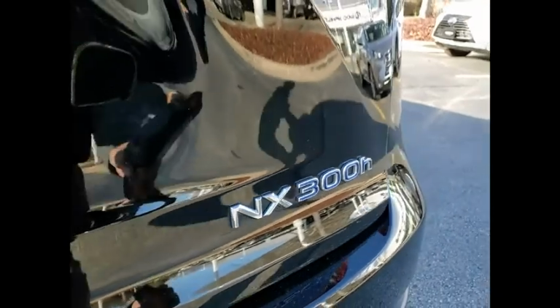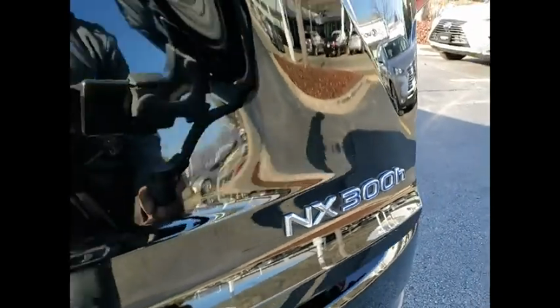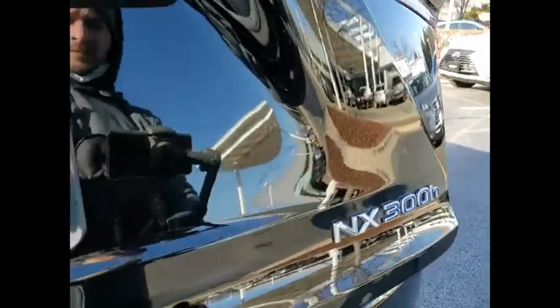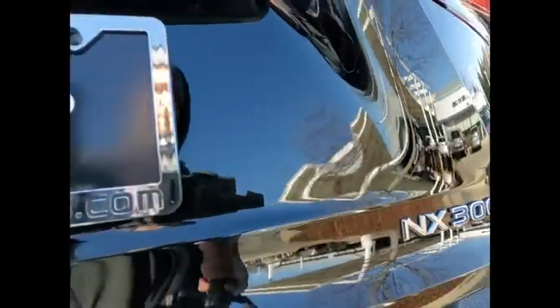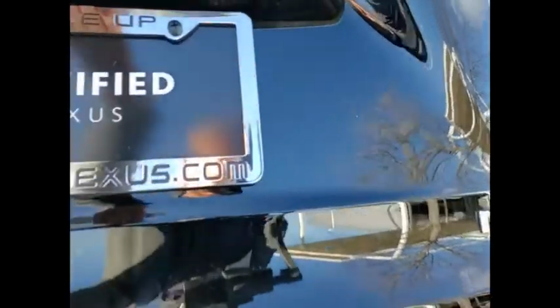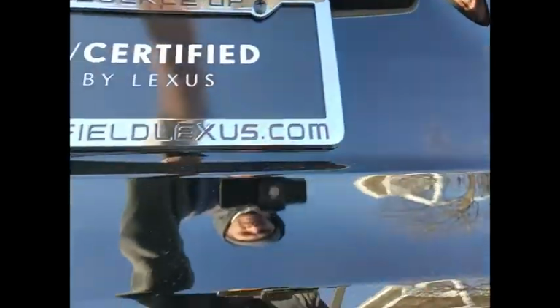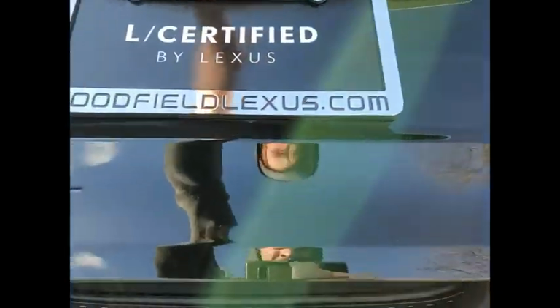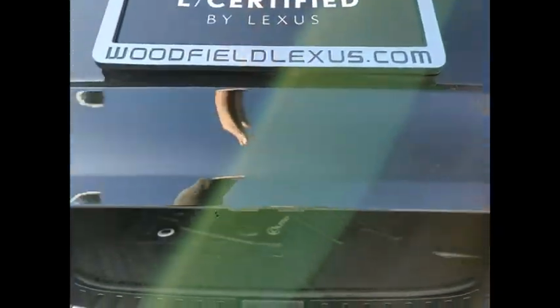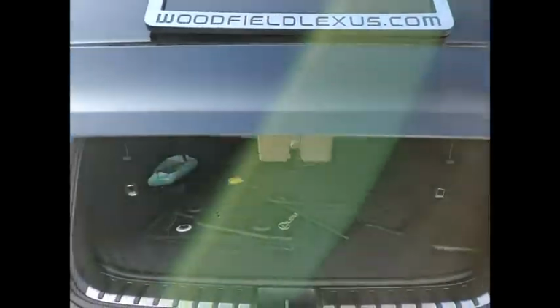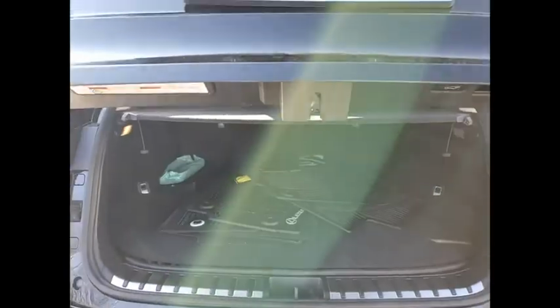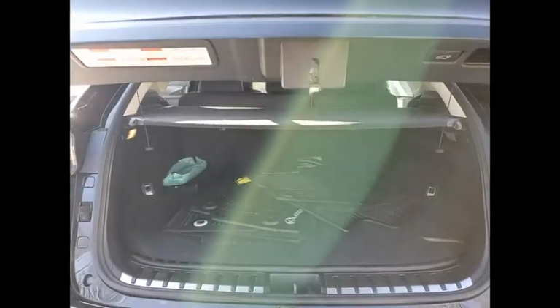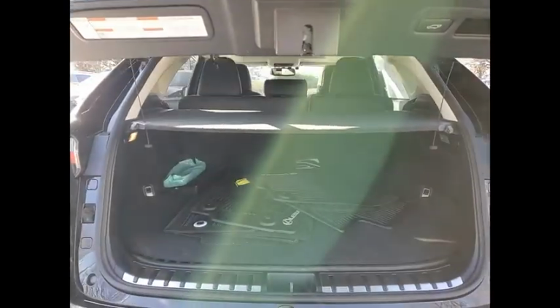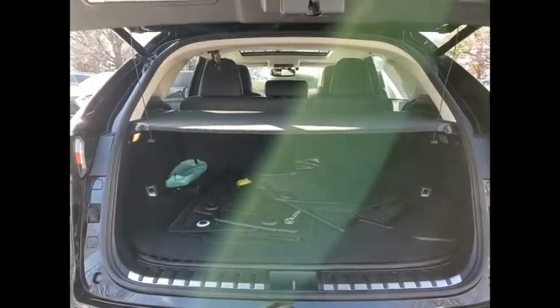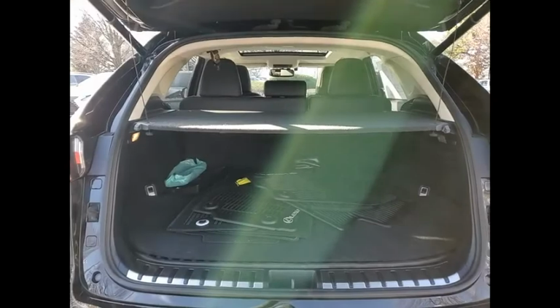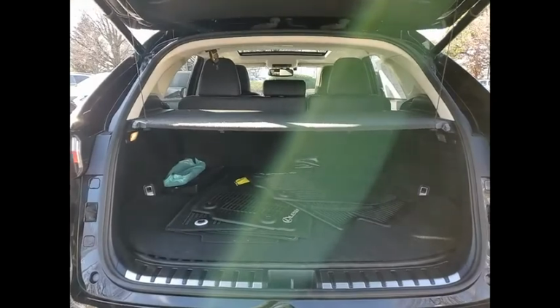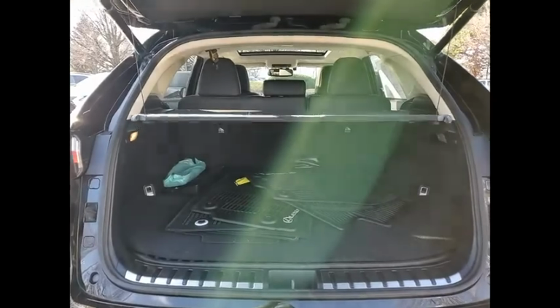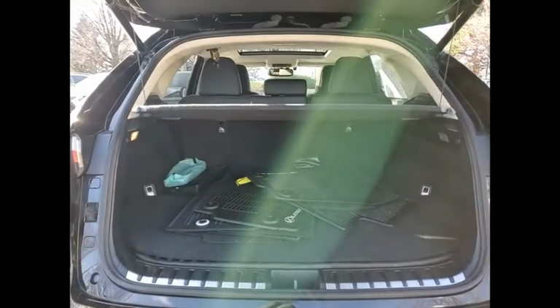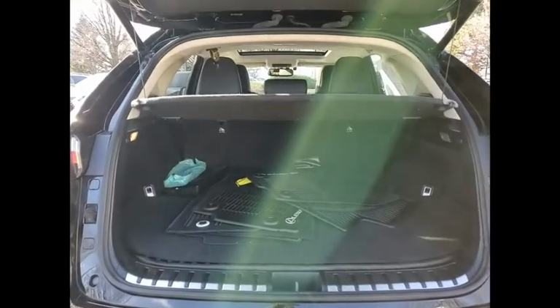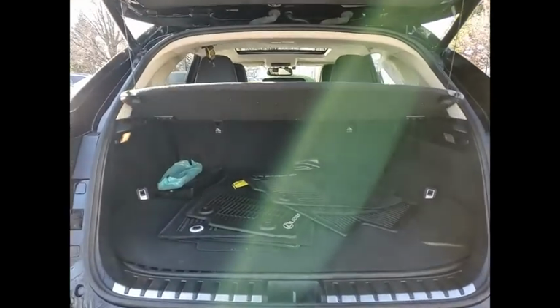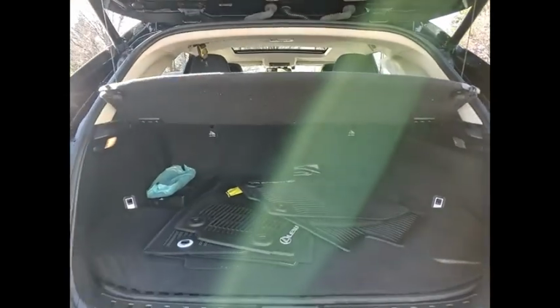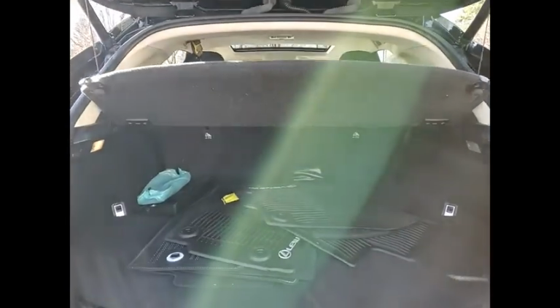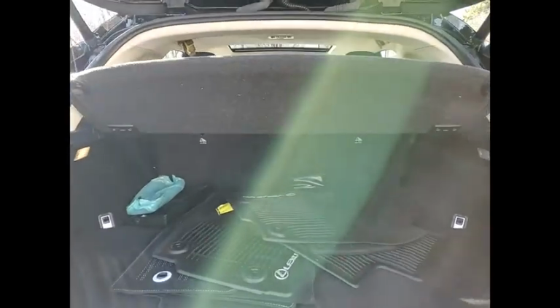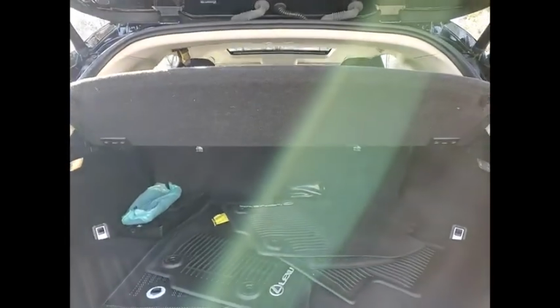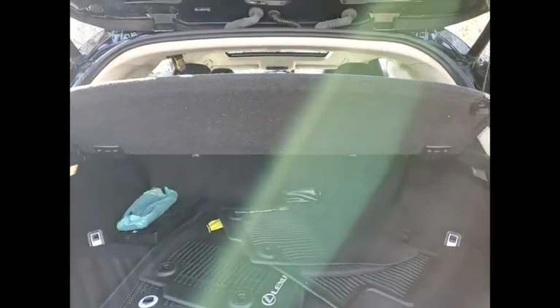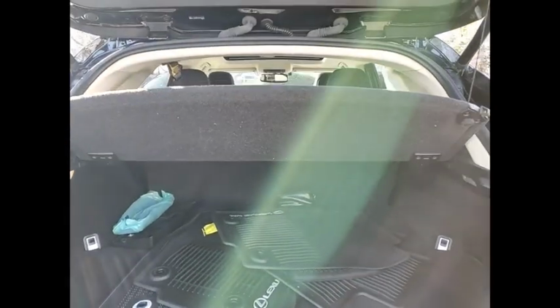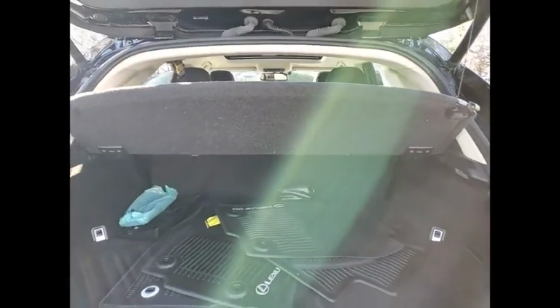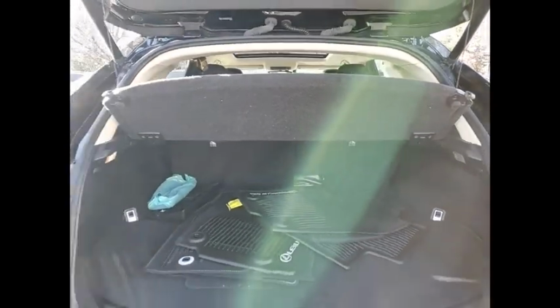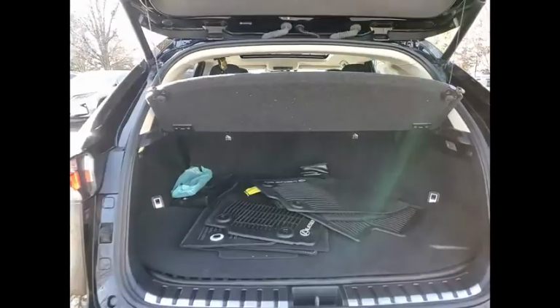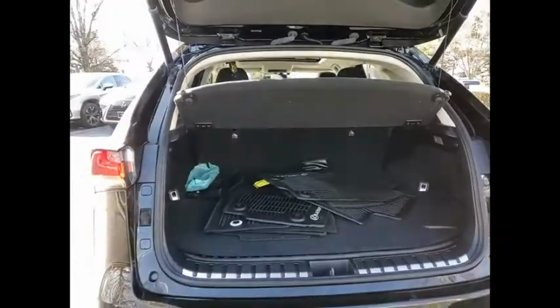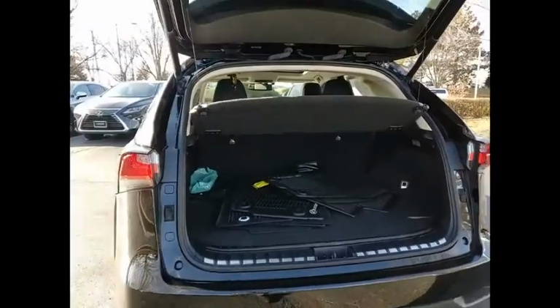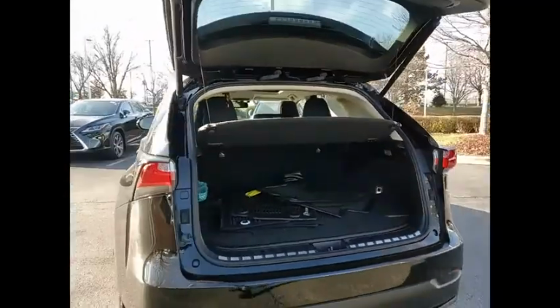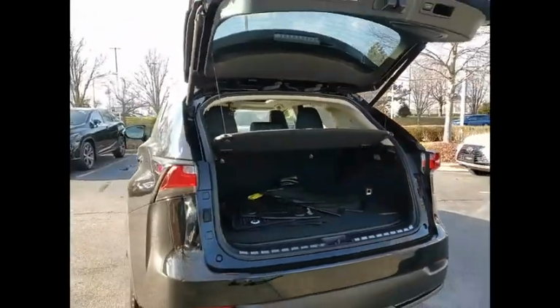This vehicle has less than 80,000 miles. Here are some of this vehicle's great options: power windows with safety reverse, electronic parking brake, traction control, stability control.